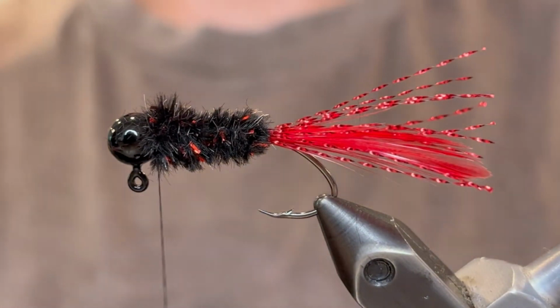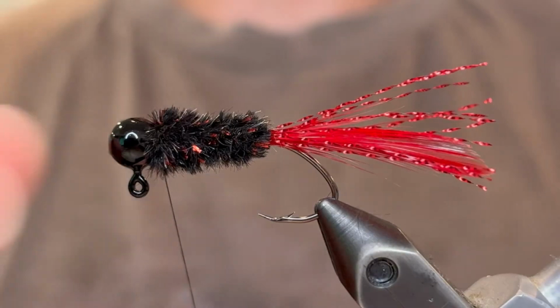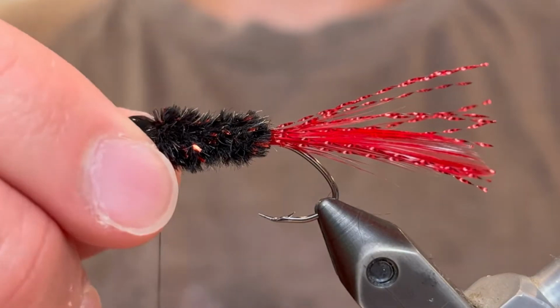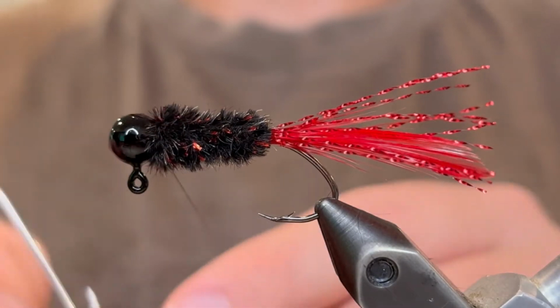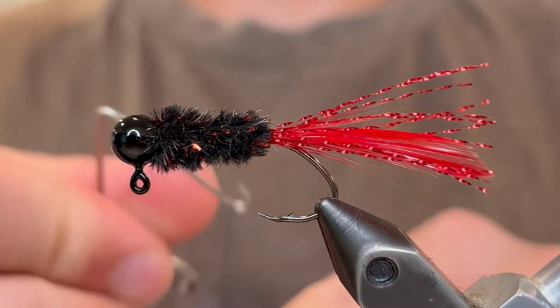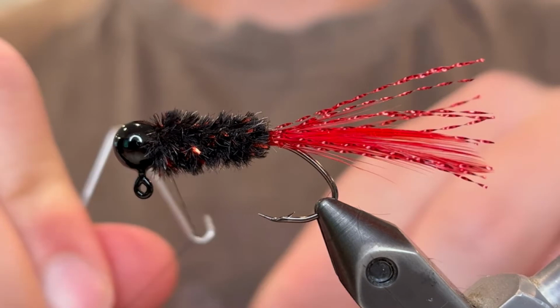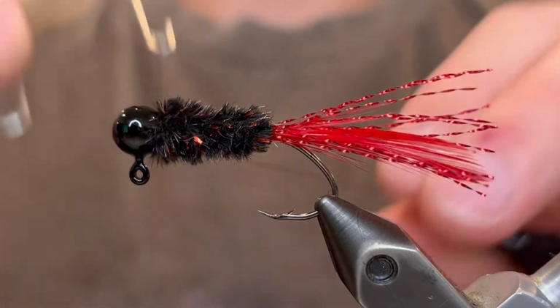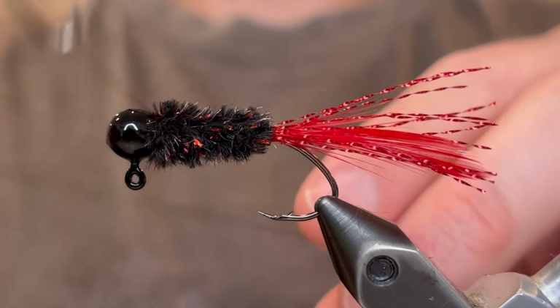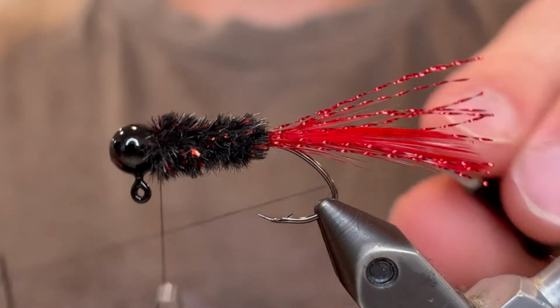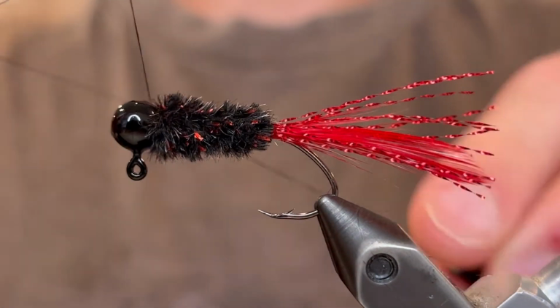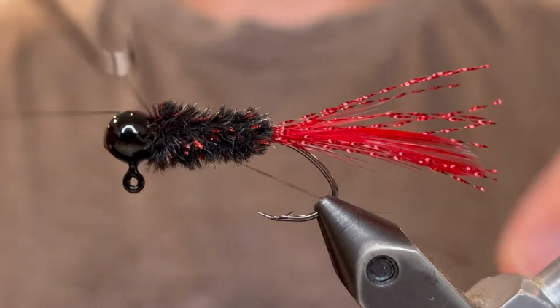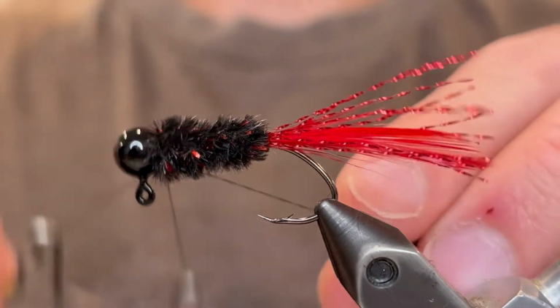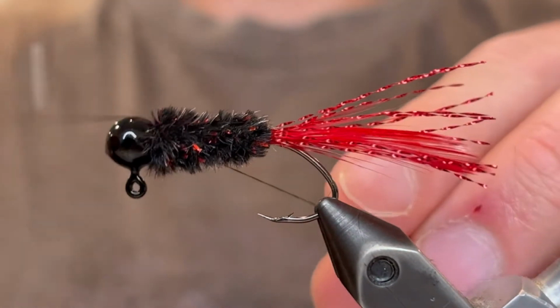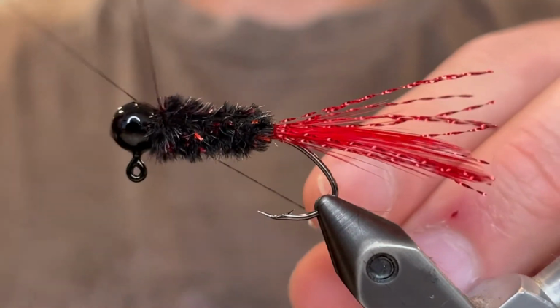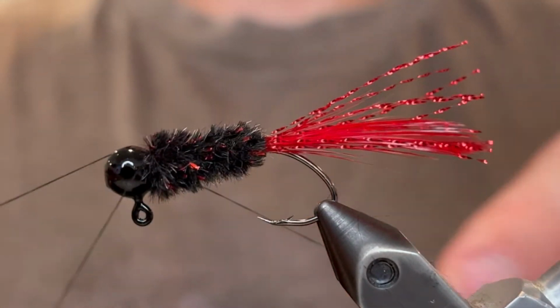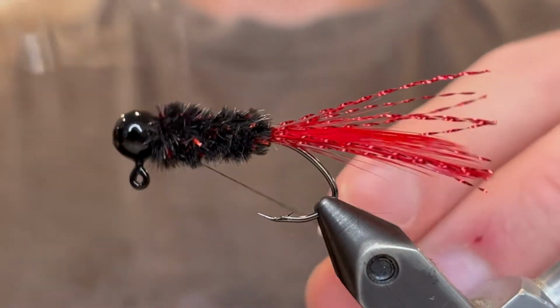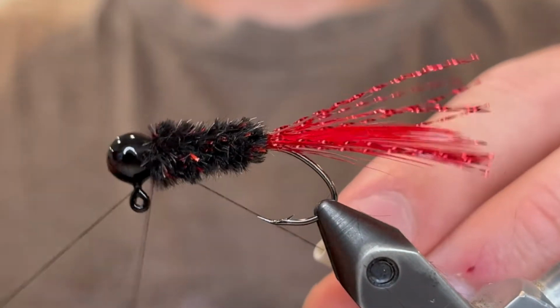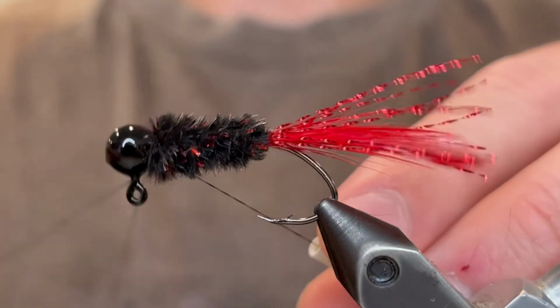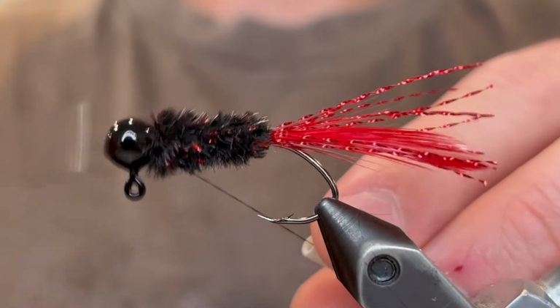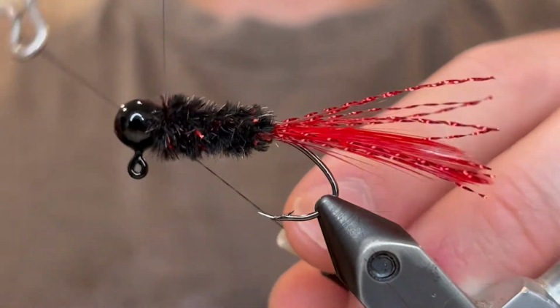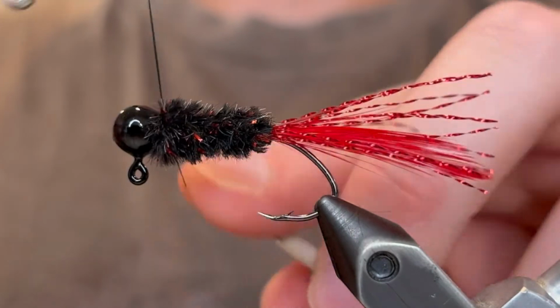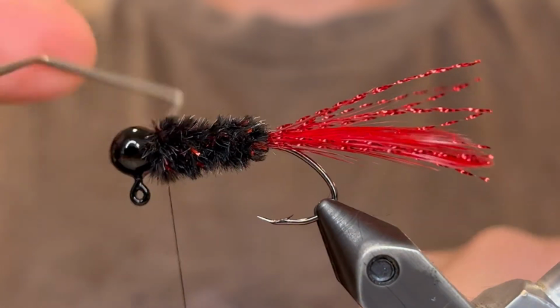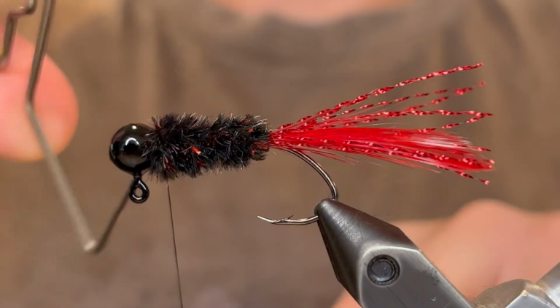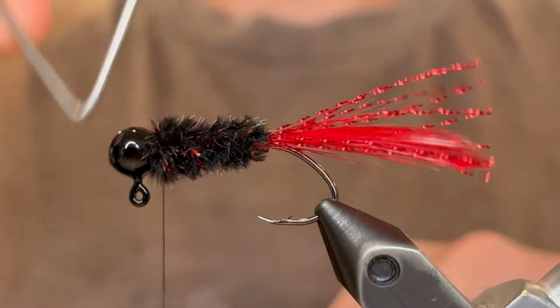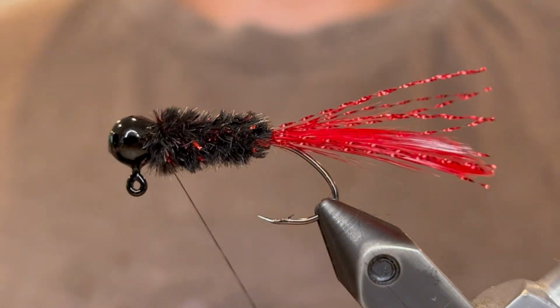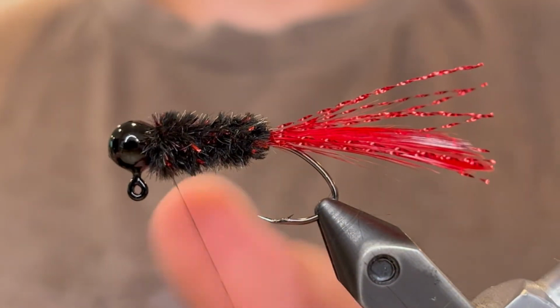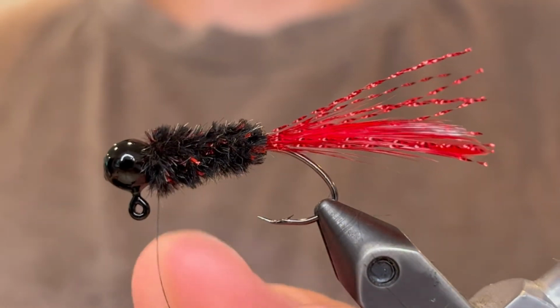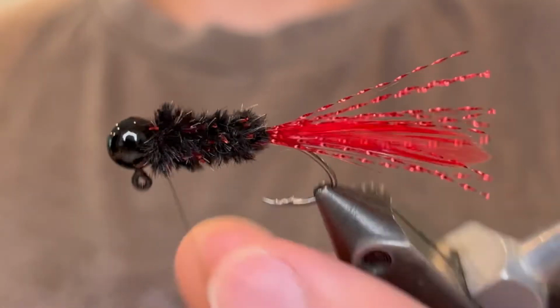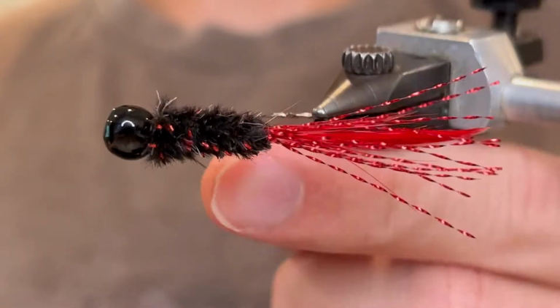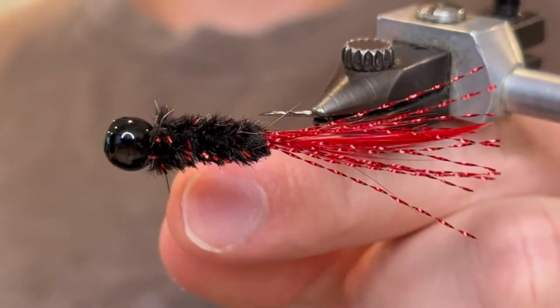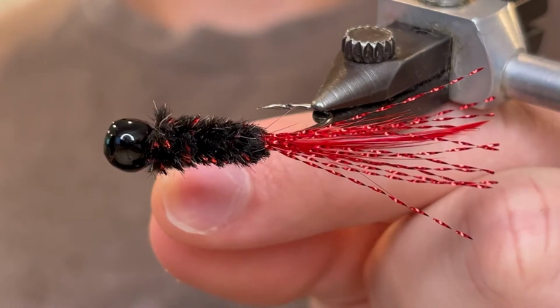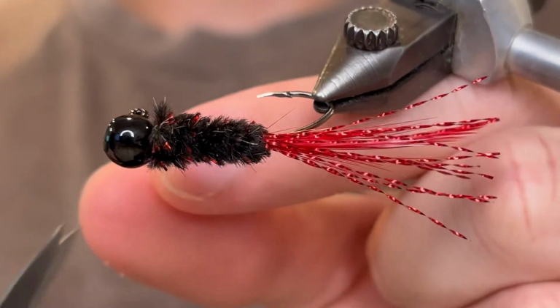Now we're going to whip finish — five or six turn whip finish as always. Pull your thread tight and cut your thread.